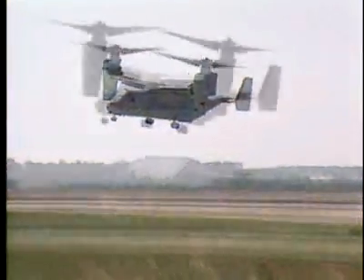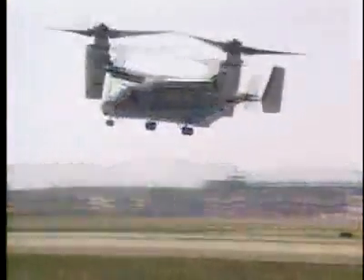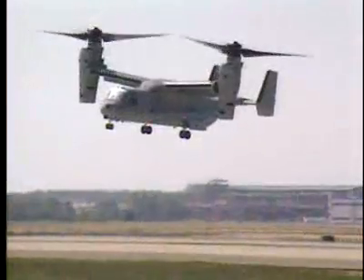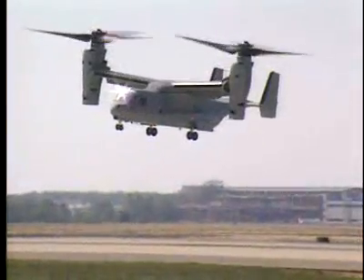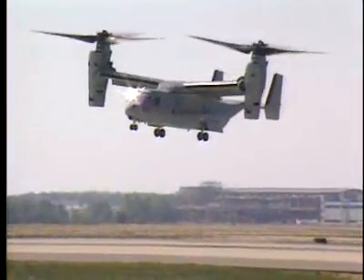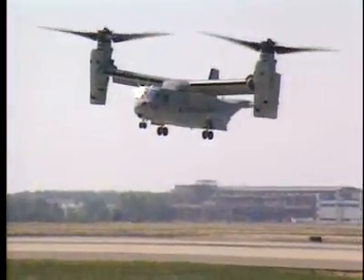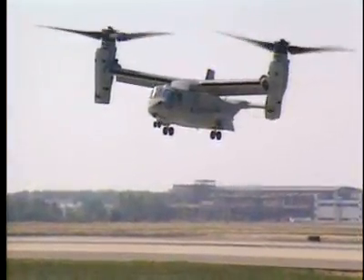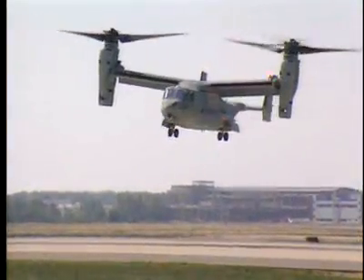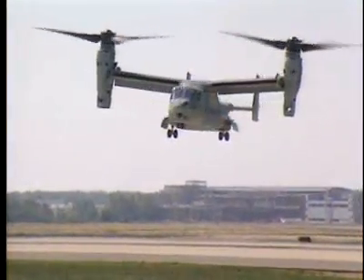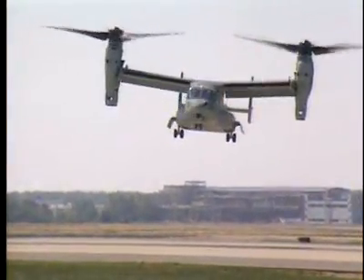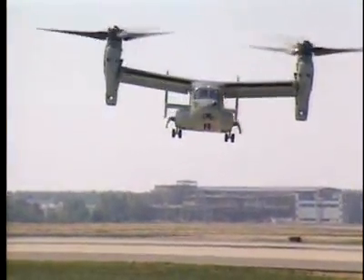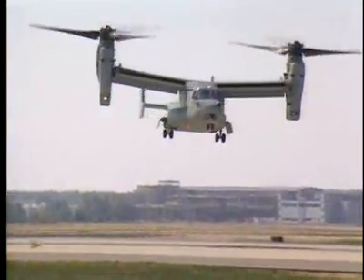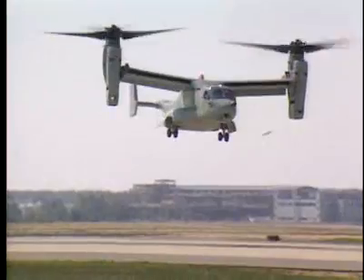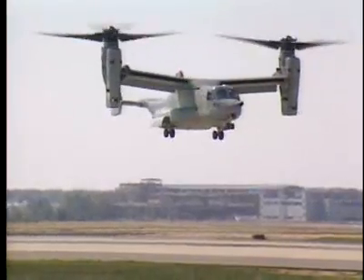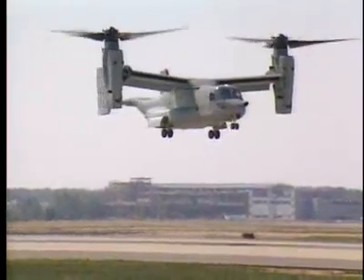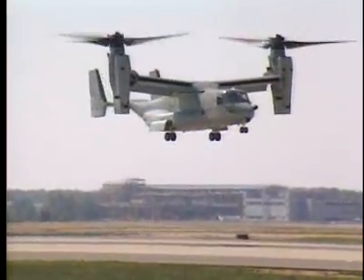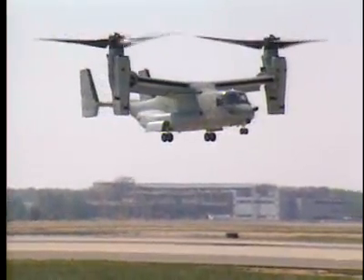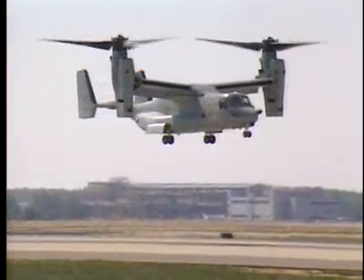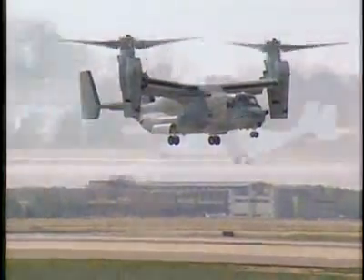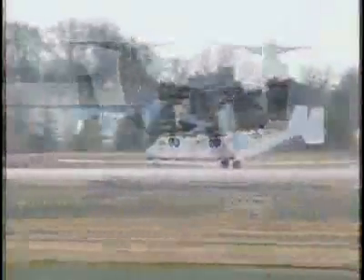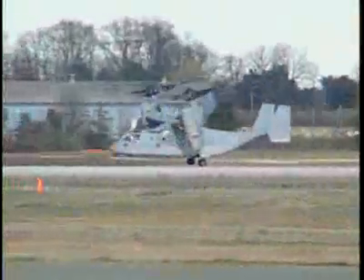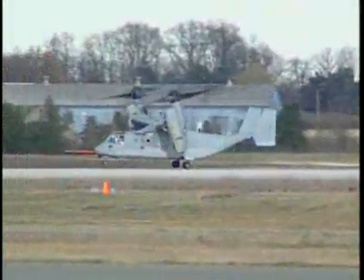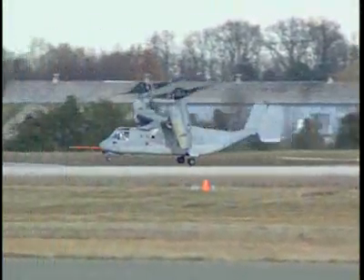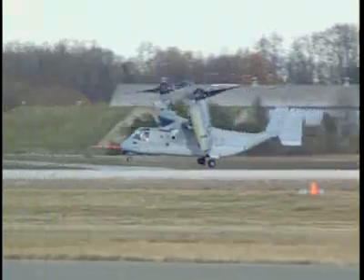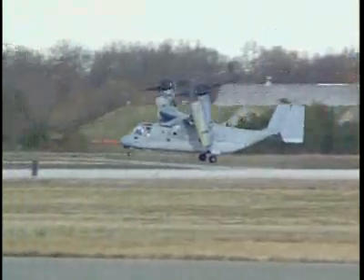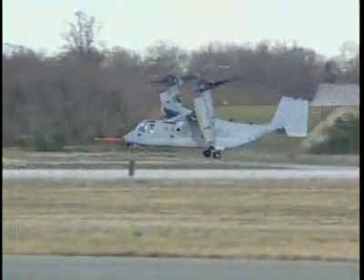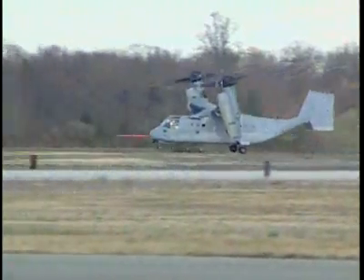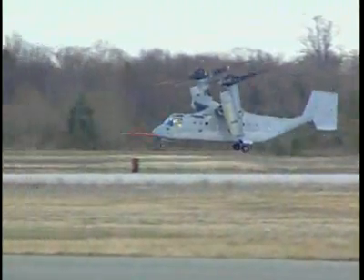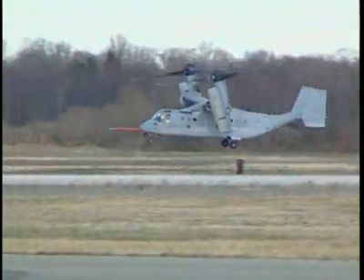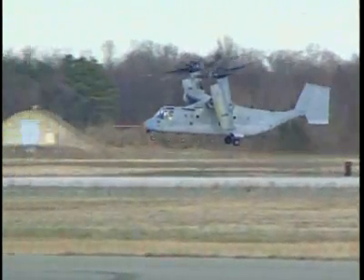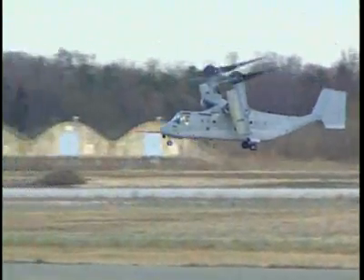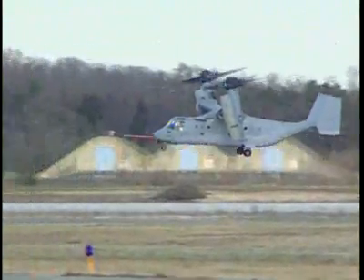The CV-22 takes off vertically and once airborne, the nacelles on each wing can rotate into a forward position. This vertical, self-deployable aircraft offers increased speed and range over other rotary wing aircraft and can perform missions that normally would require